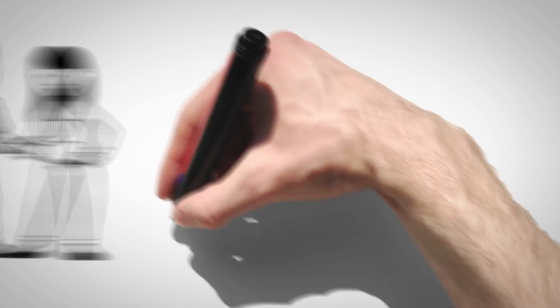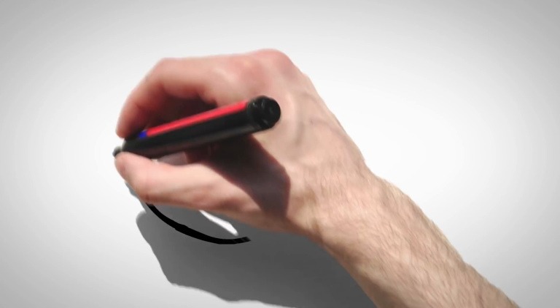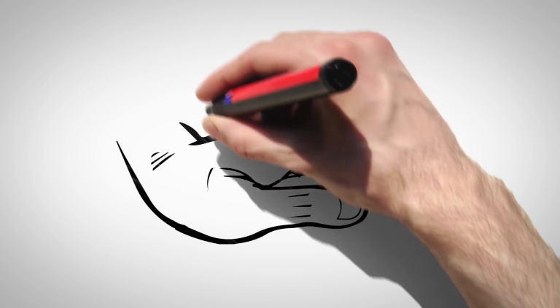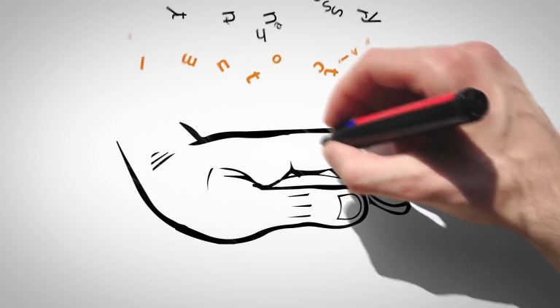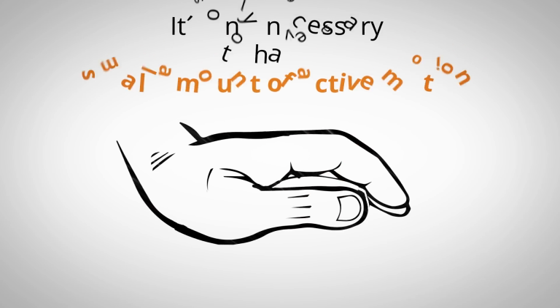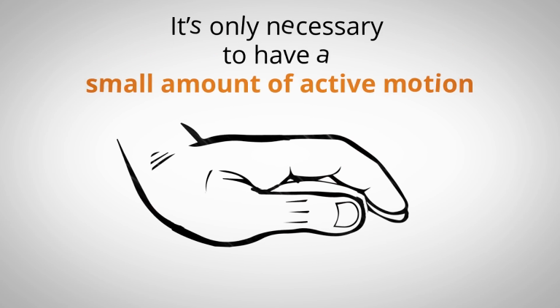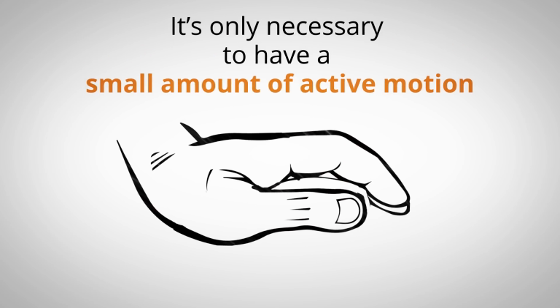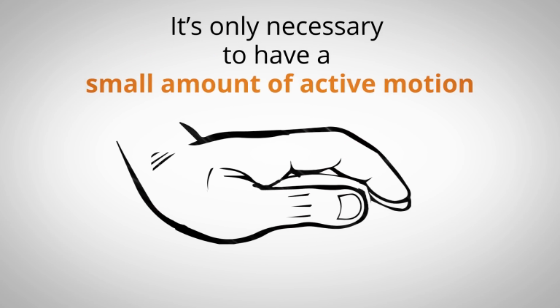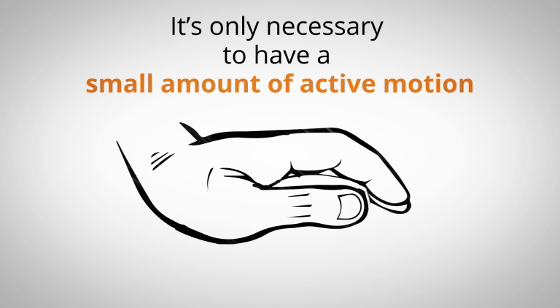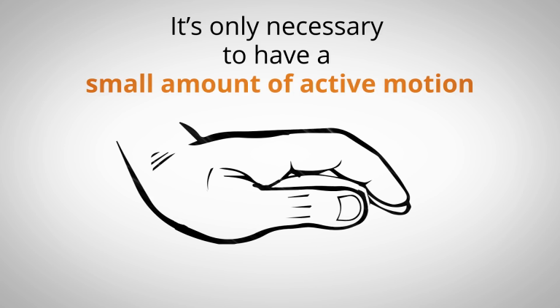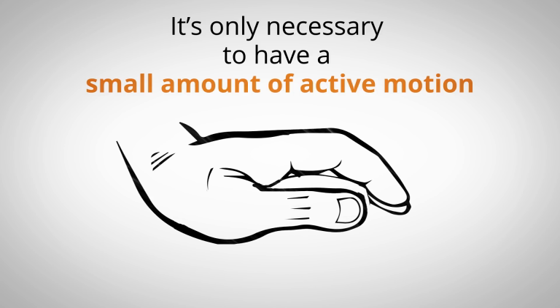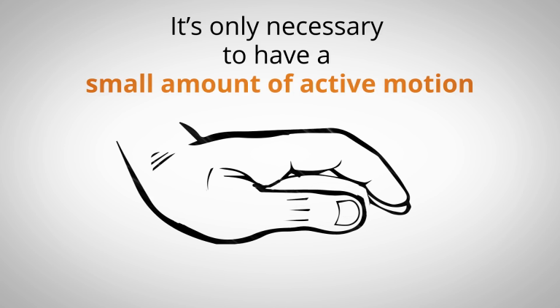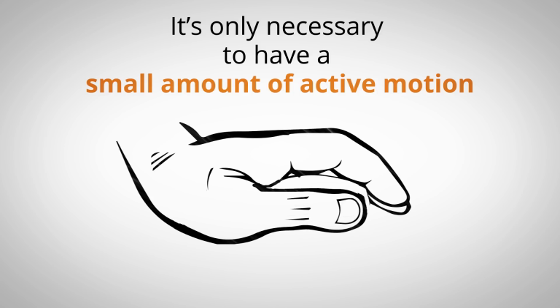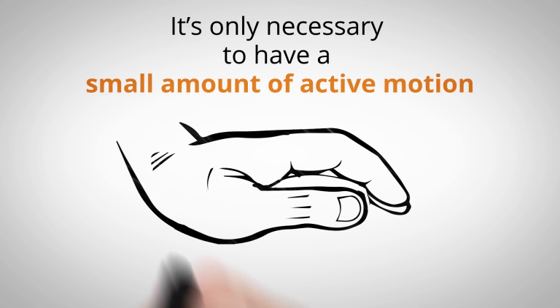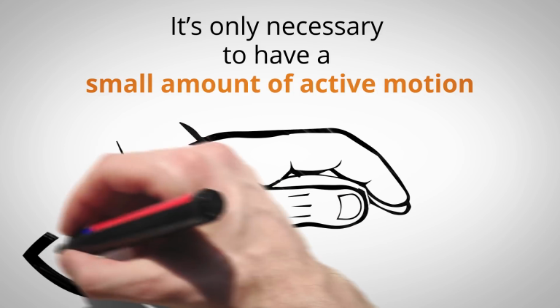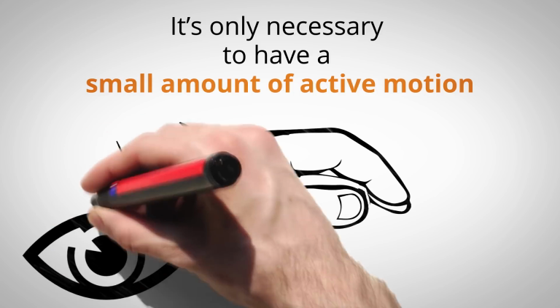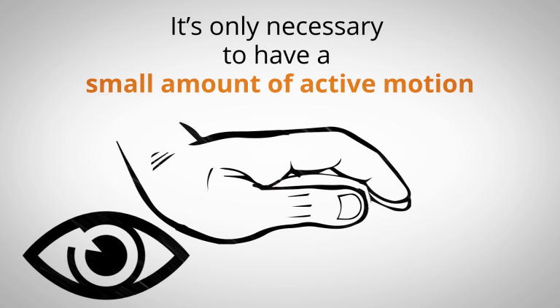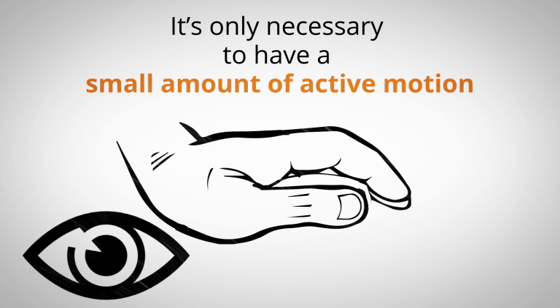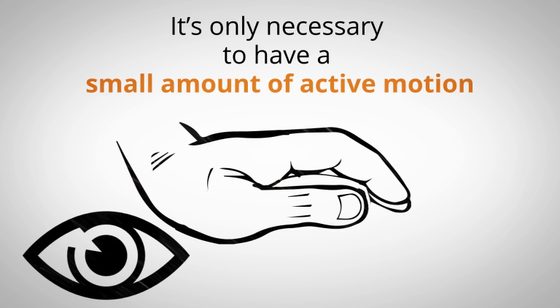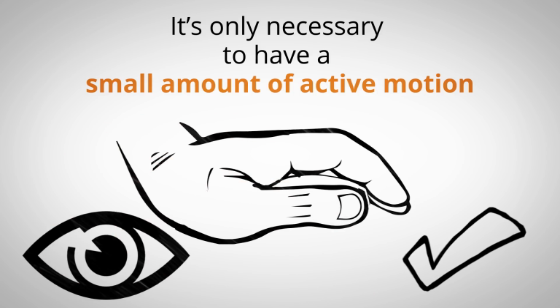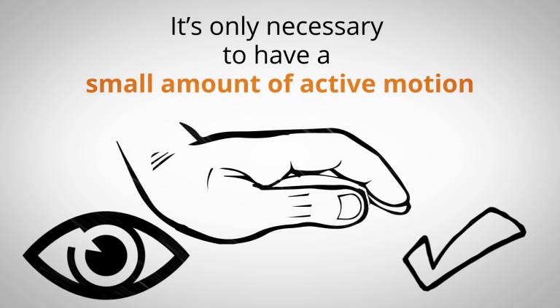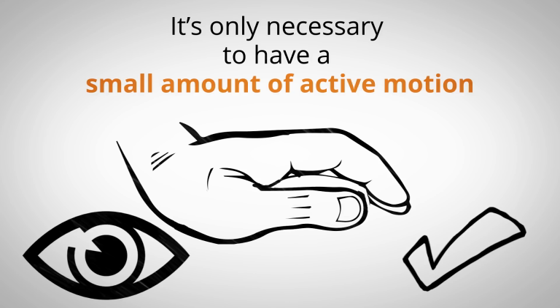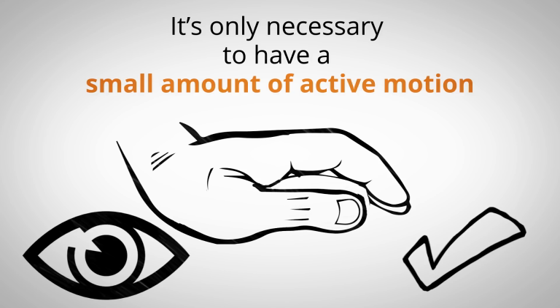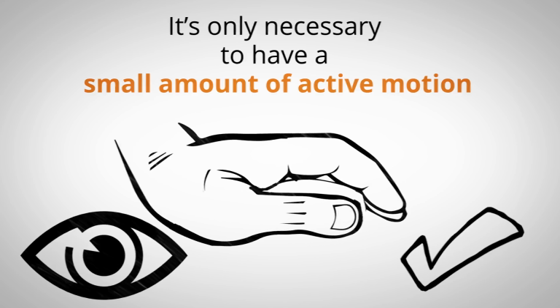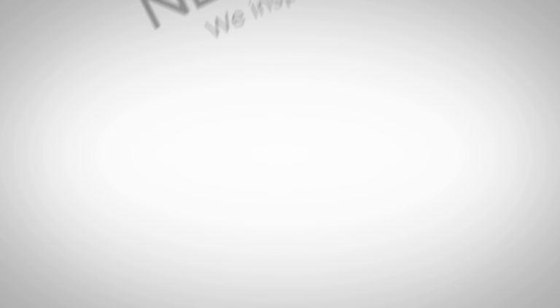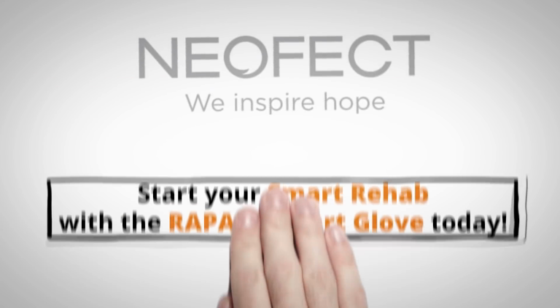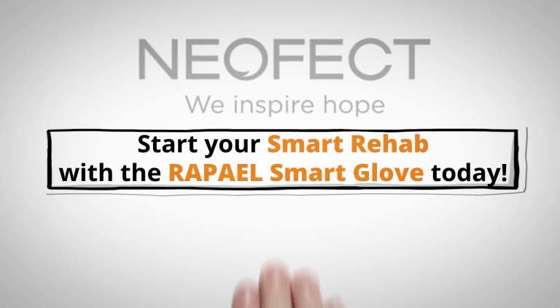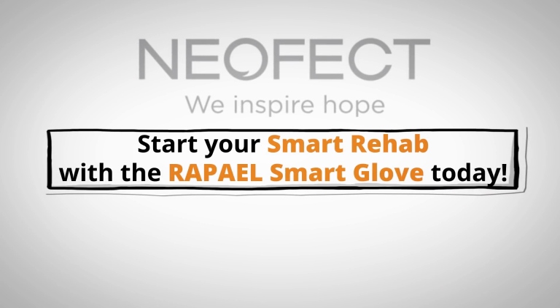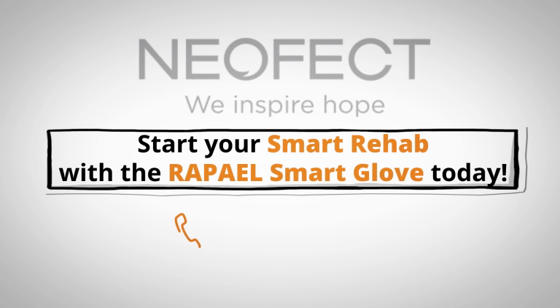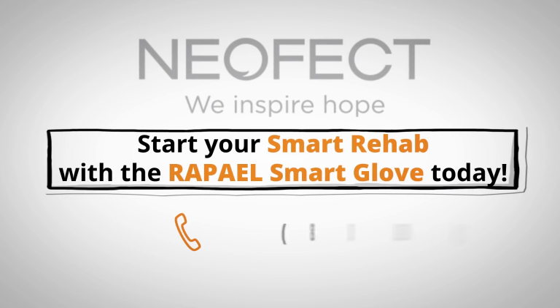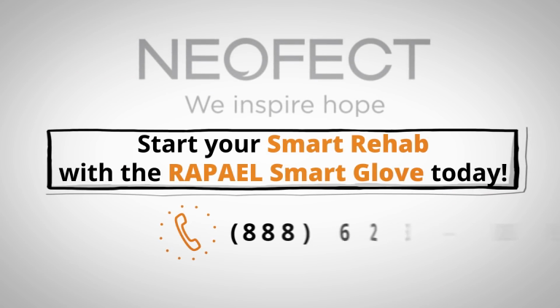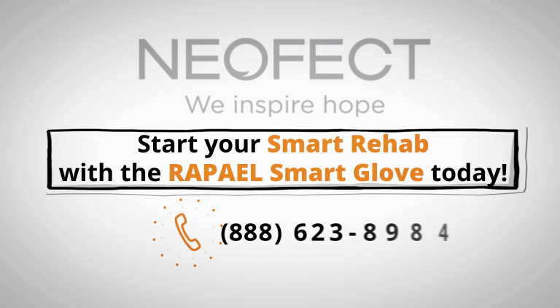By the way, it's only necessary to have a small amount of active motion to use the Smart Glove. As long as your movement is visible to the eye, you are eligible. Call us to start your smart rehab with the Raphael Smart Glove today.